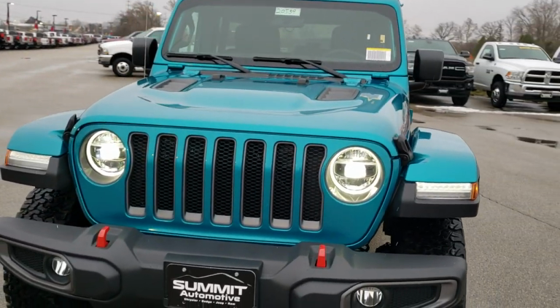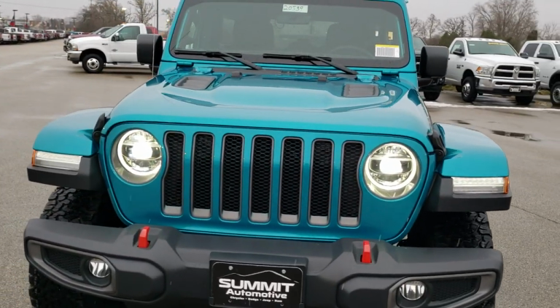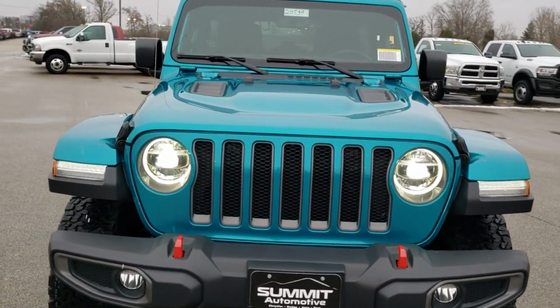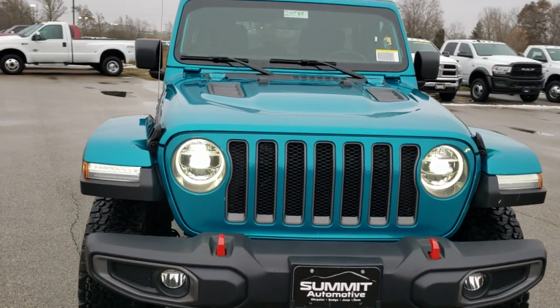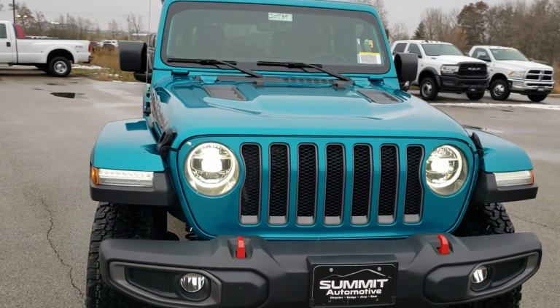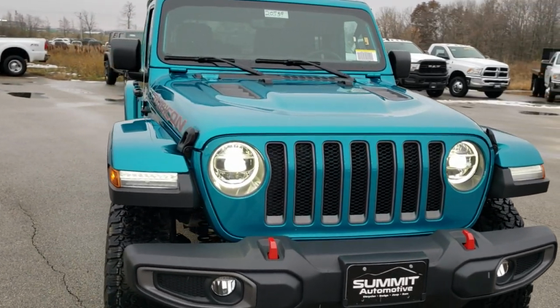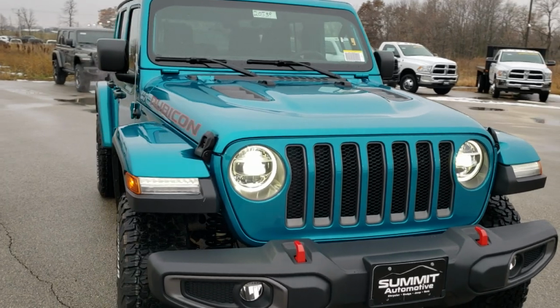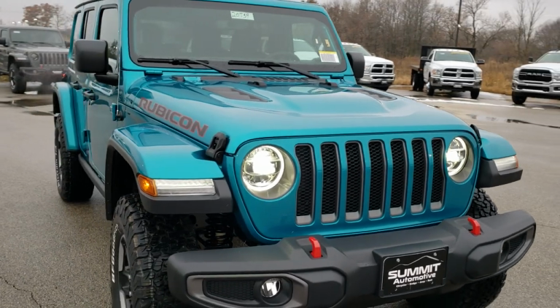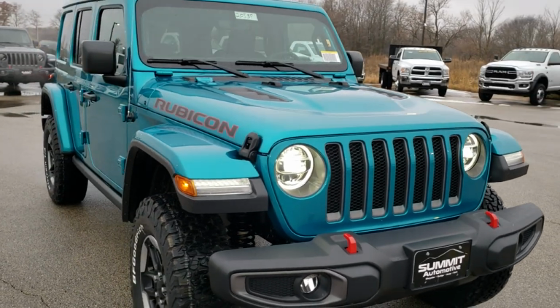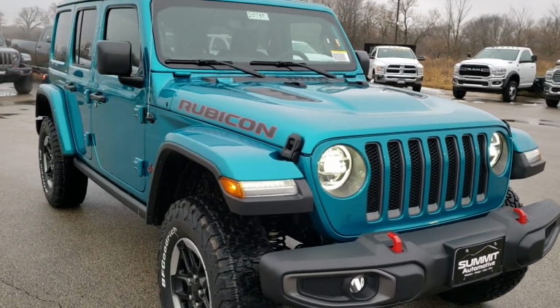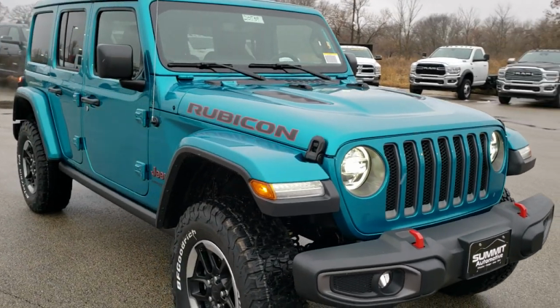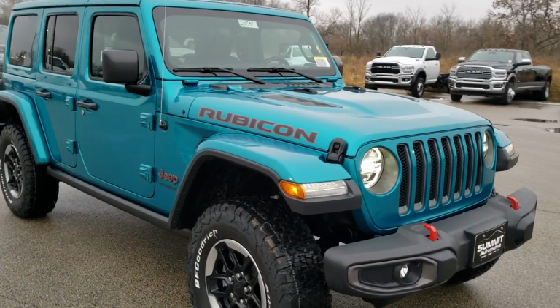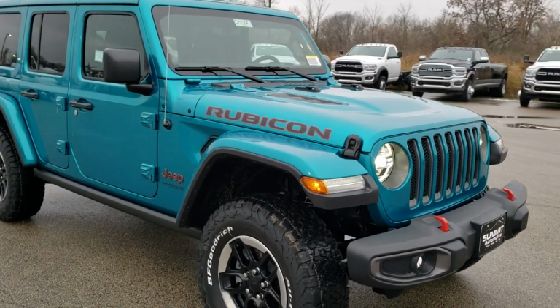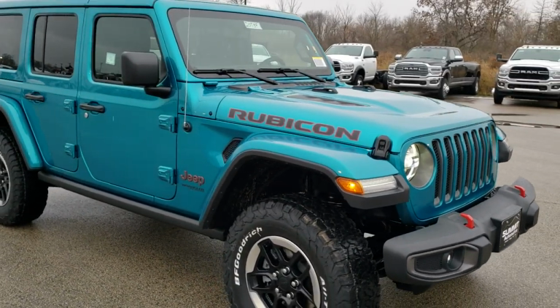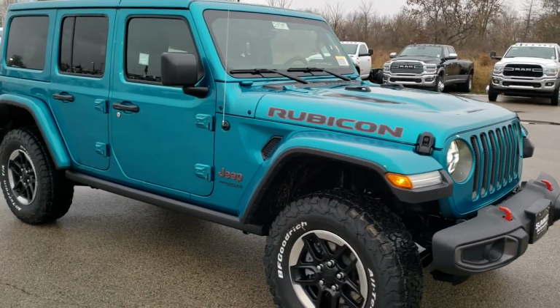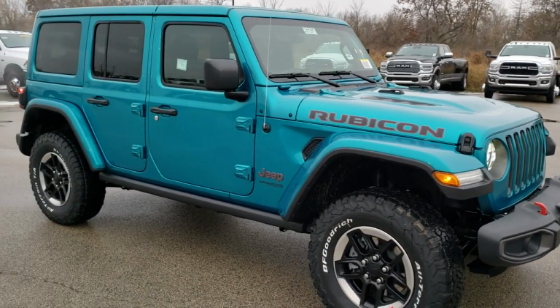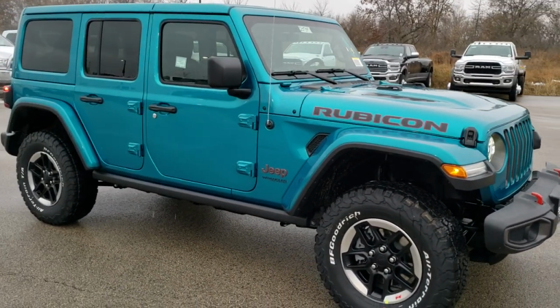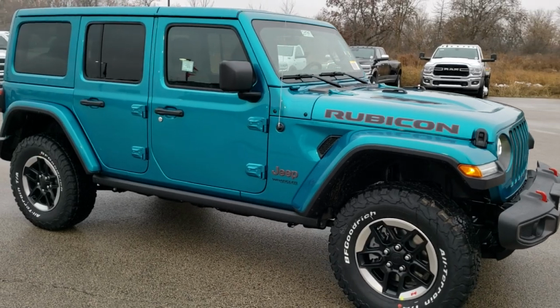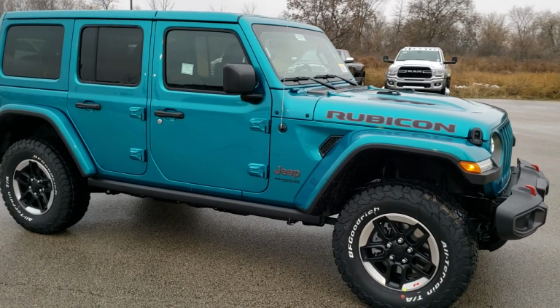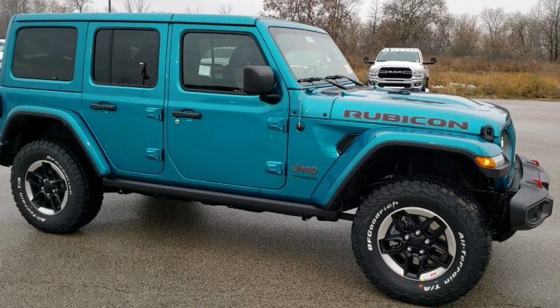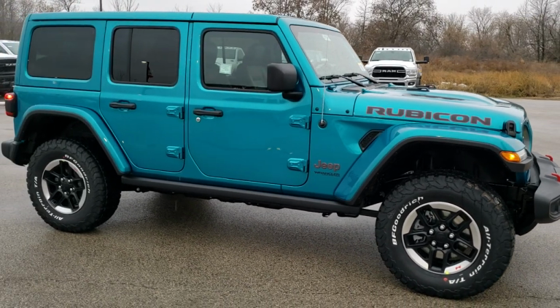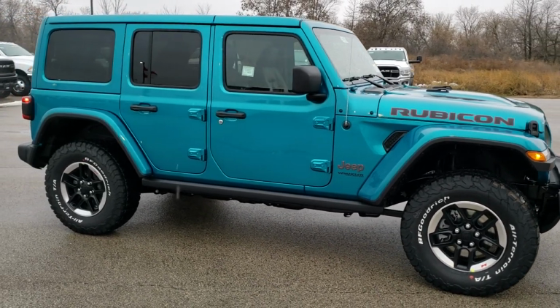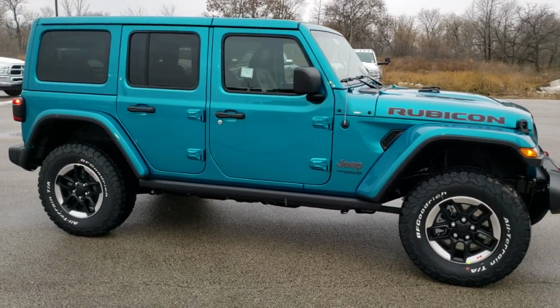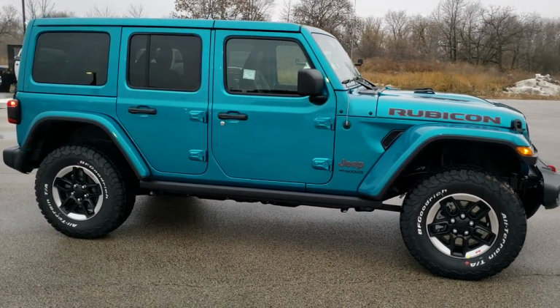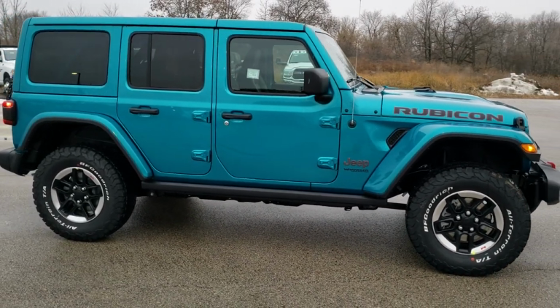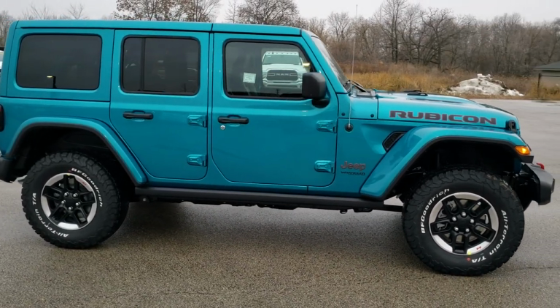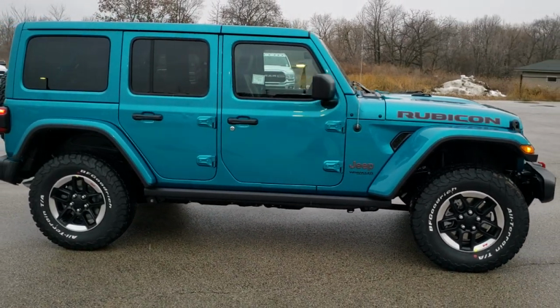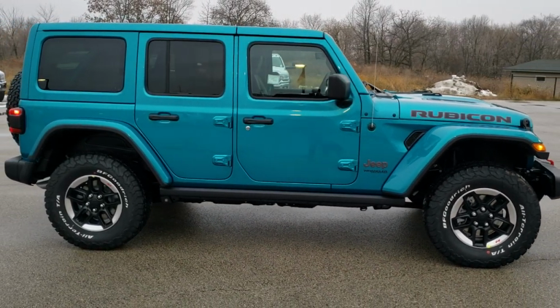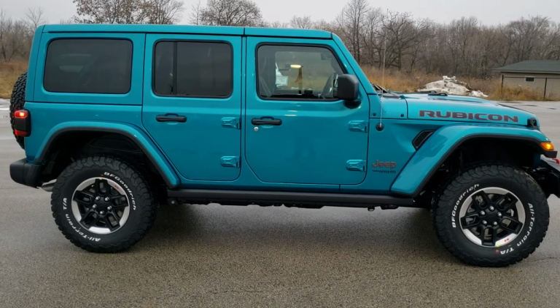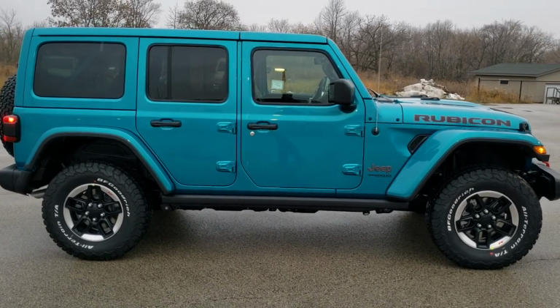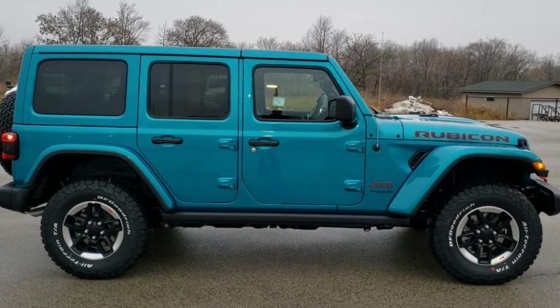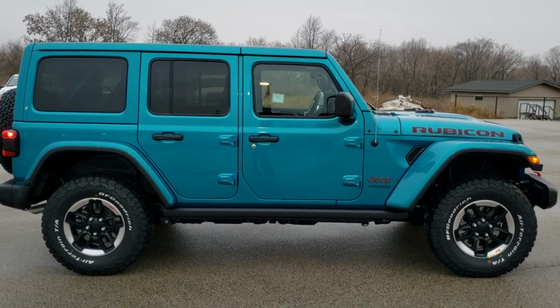If you want to check out more pictures of this vehicle and one of our other 450 new and used cars, trucks, SUVs, minivans, Wranglers — you name it — go to our website, www.SummitAuto.com. Full pictures and descriptions of every single vehicle from two locations, all at SummitAuto.com.